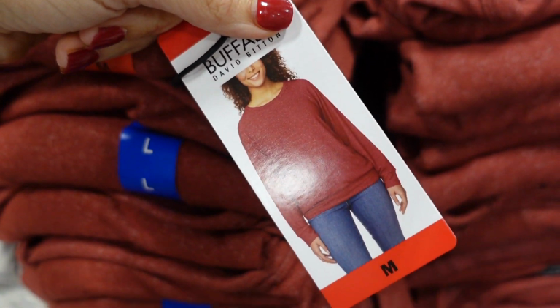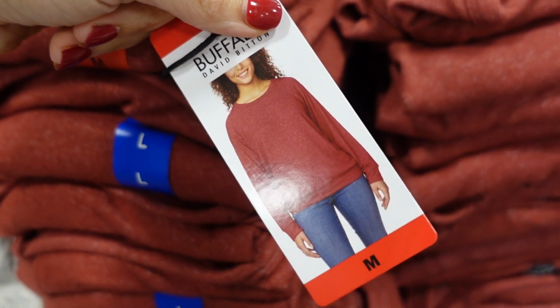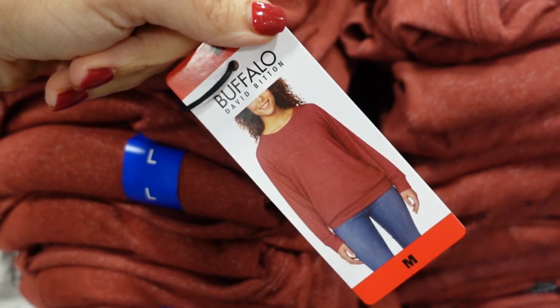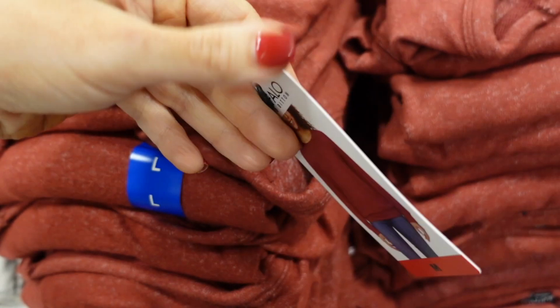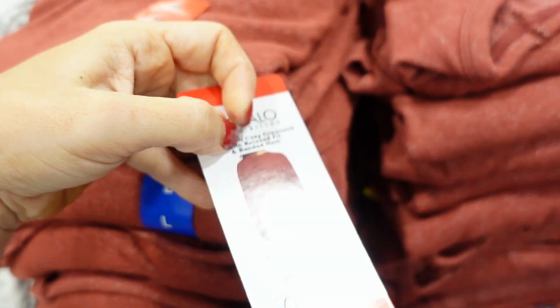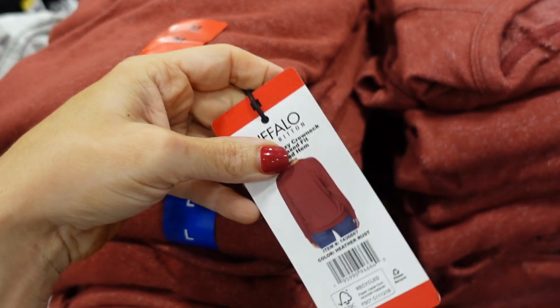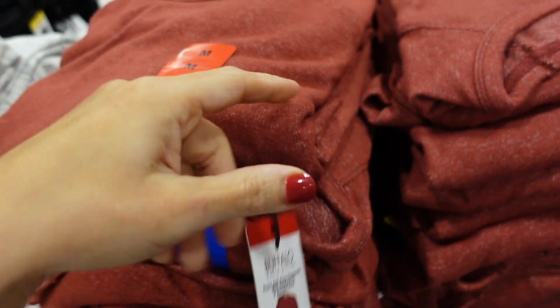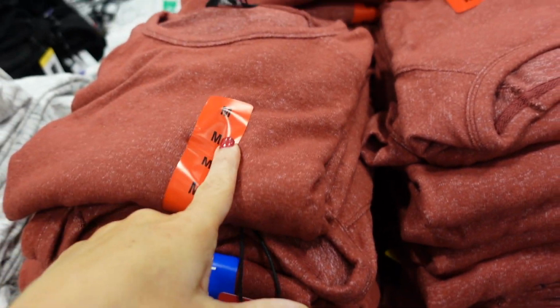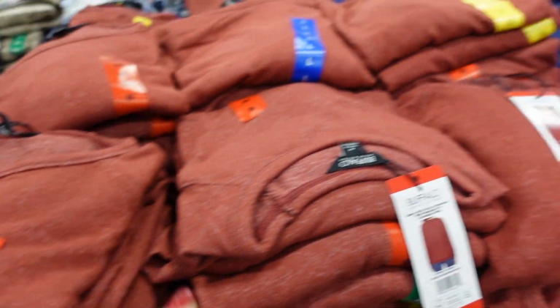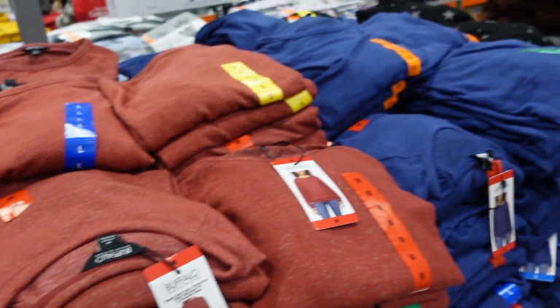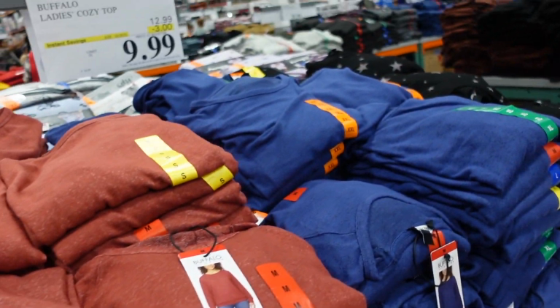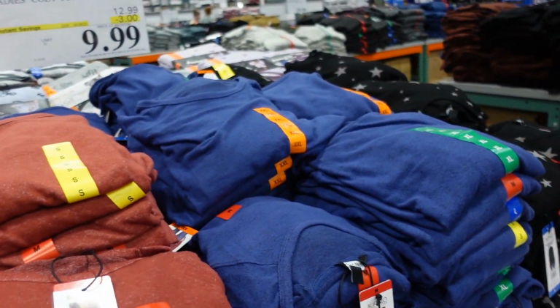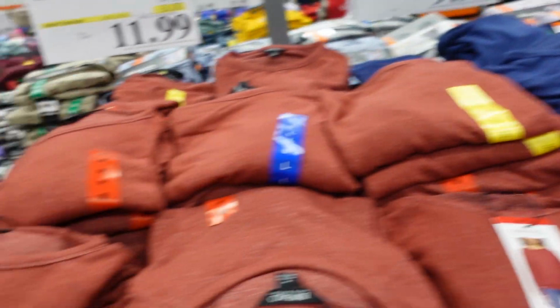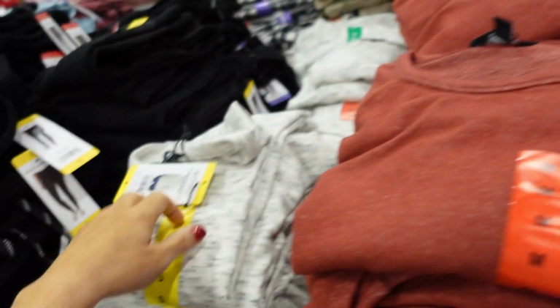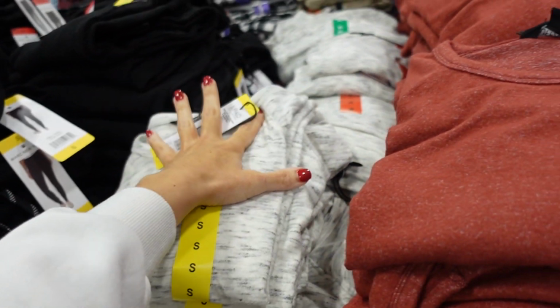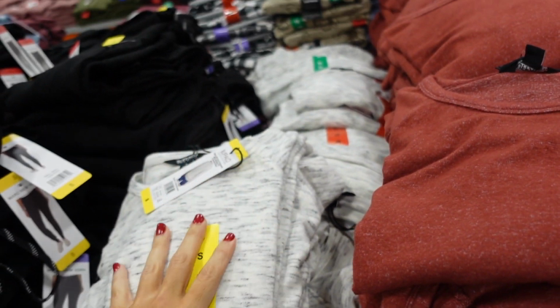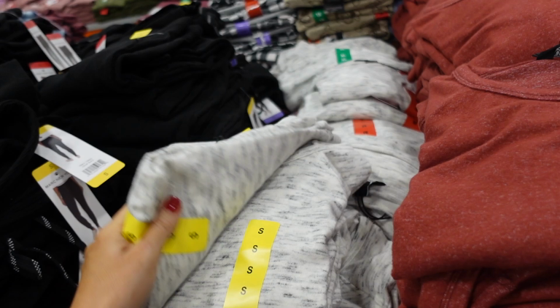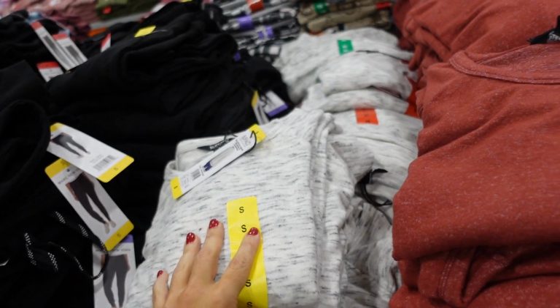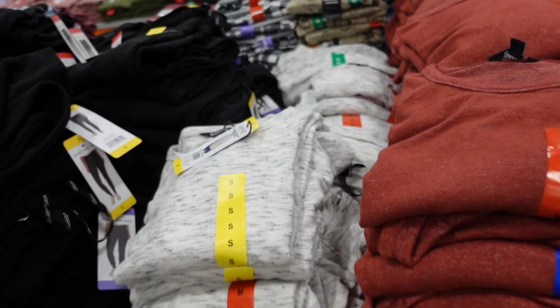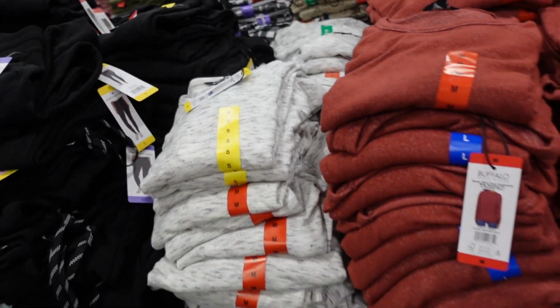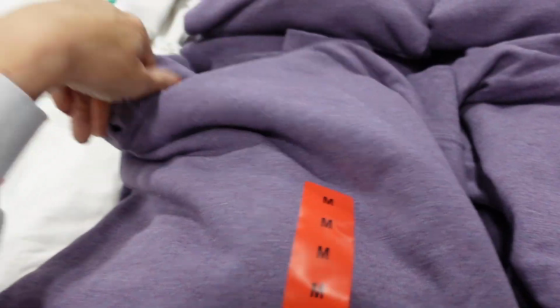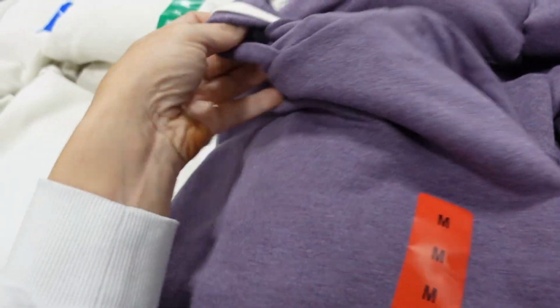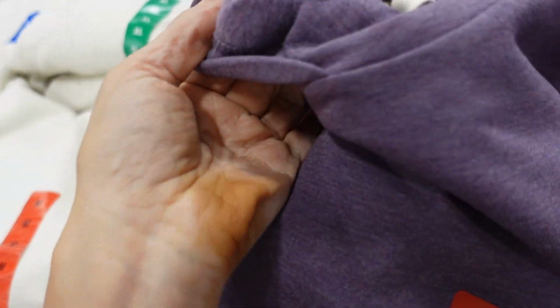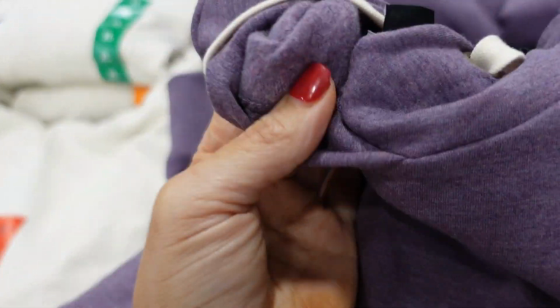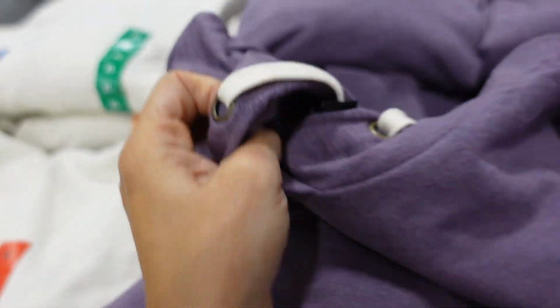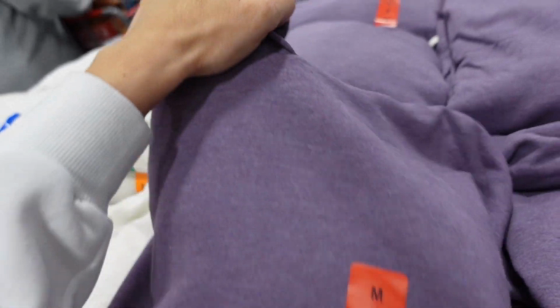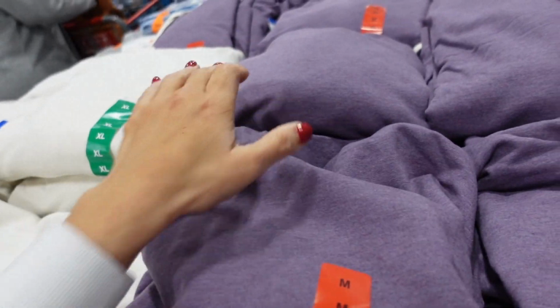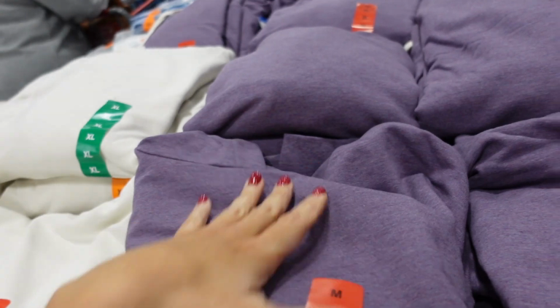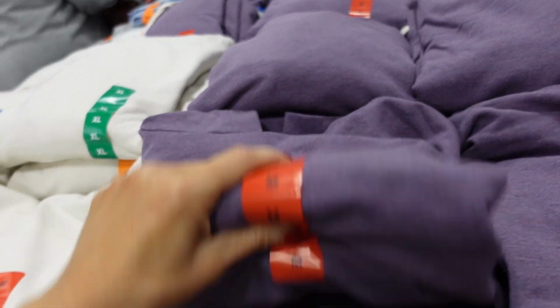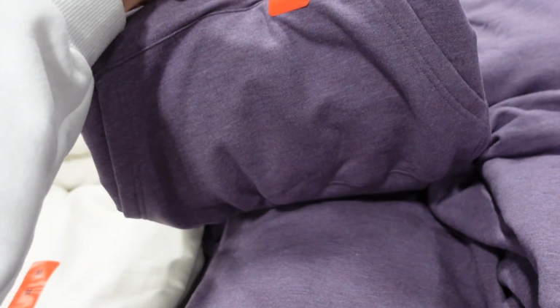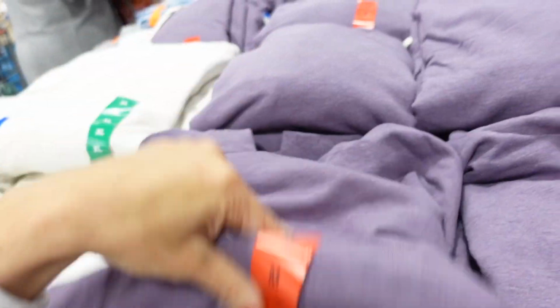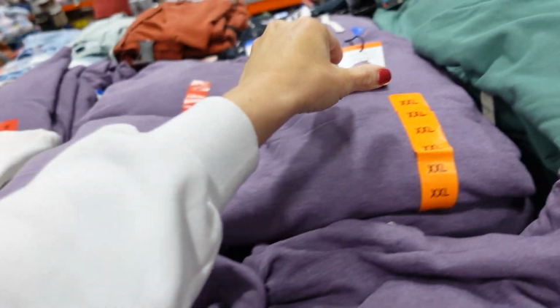Cozy tops are on sale for $9.99. These have a higher neckline, relaxed fit with a banded bottom and banded wrist. Available in rust, blue, black stars, and gray. Regularly $12.99.